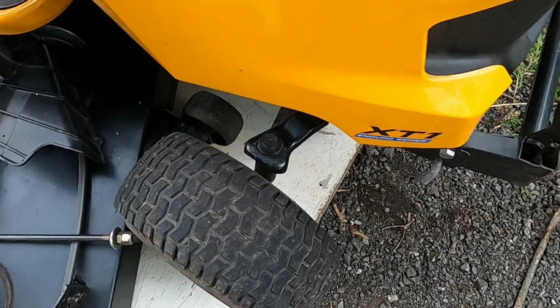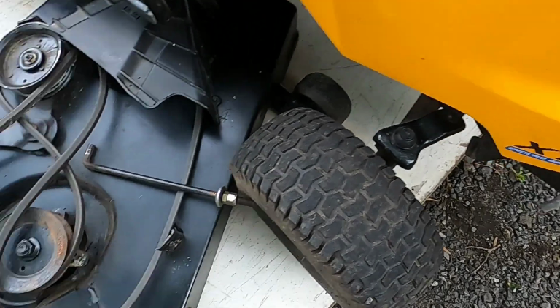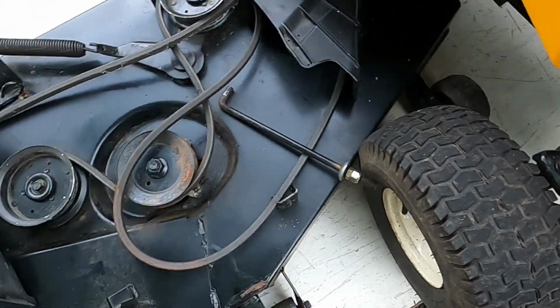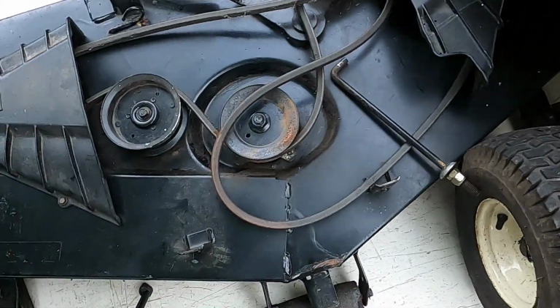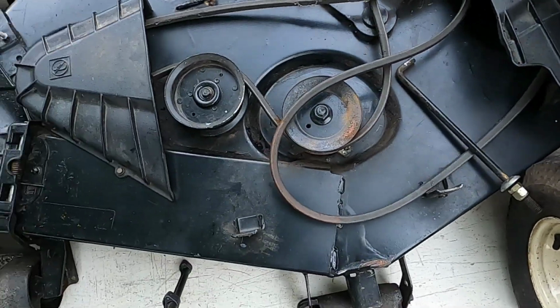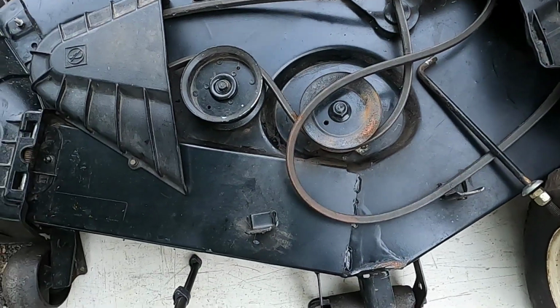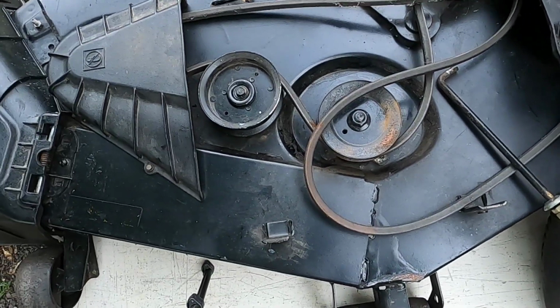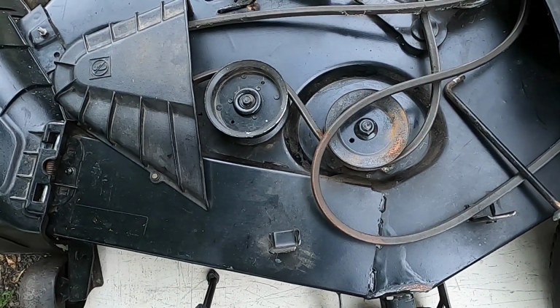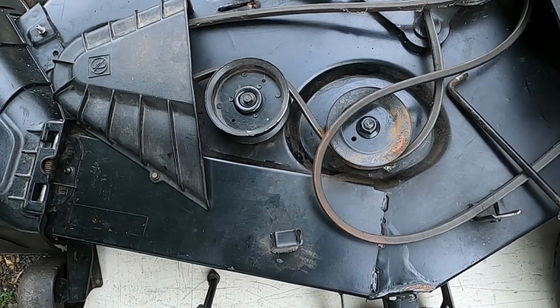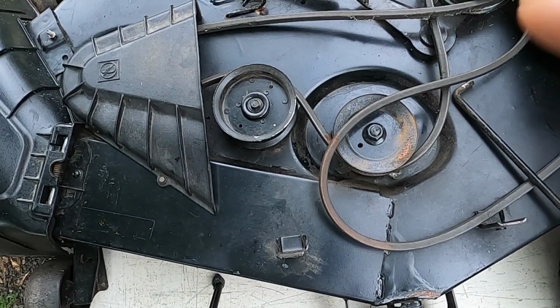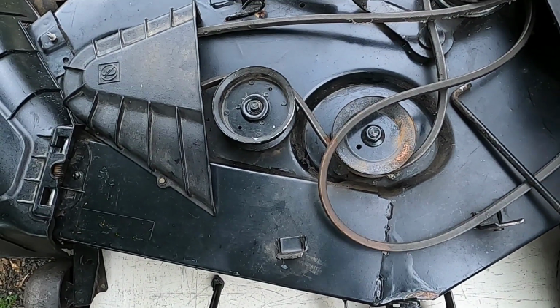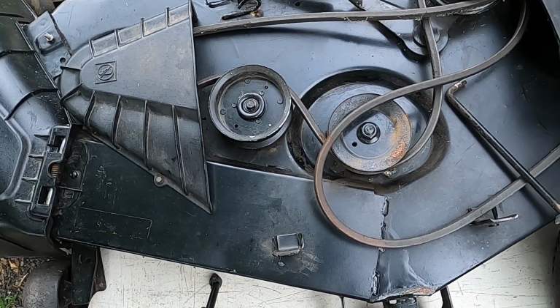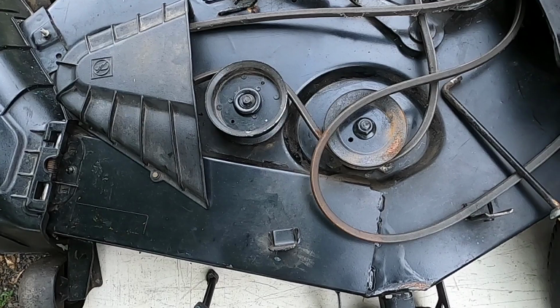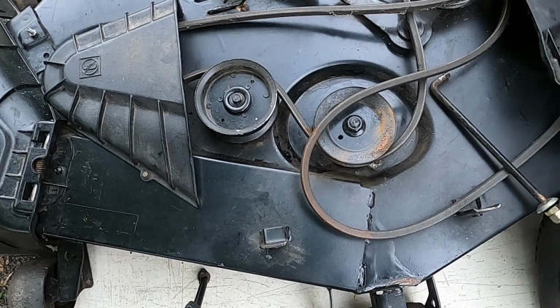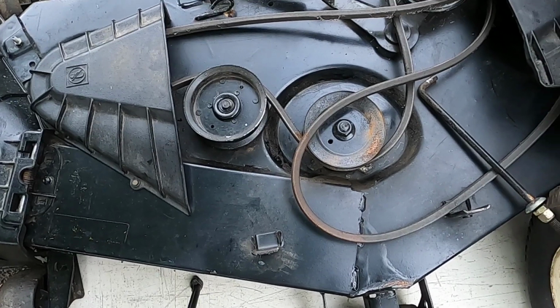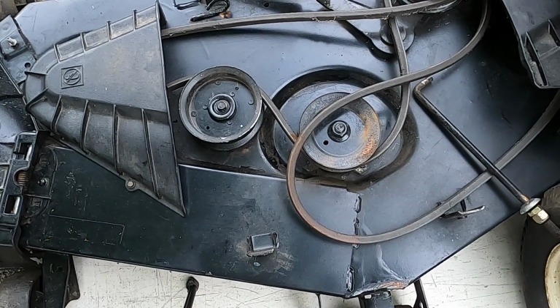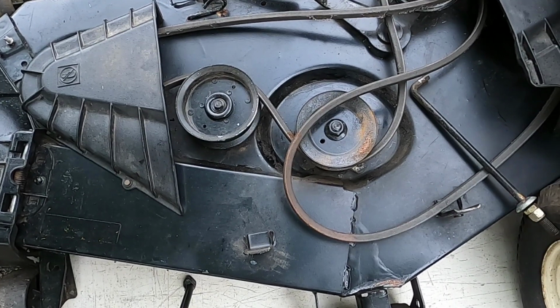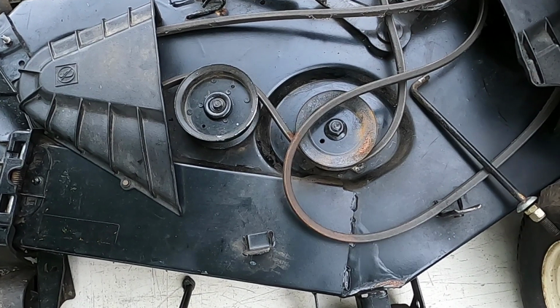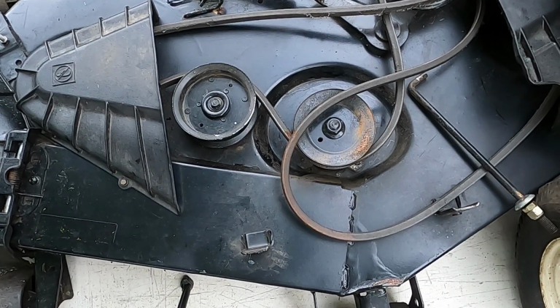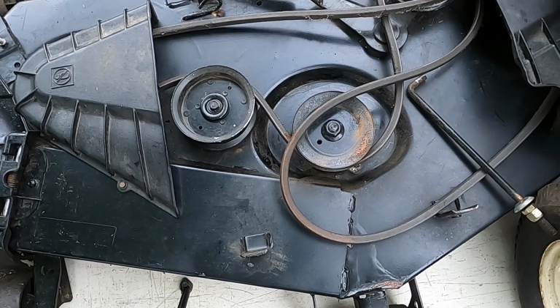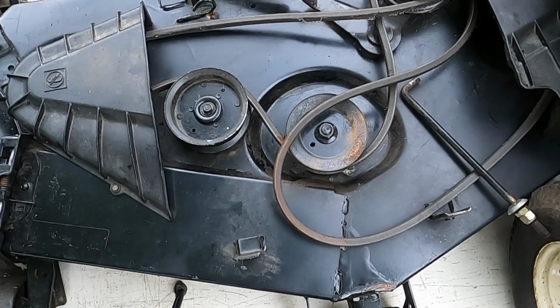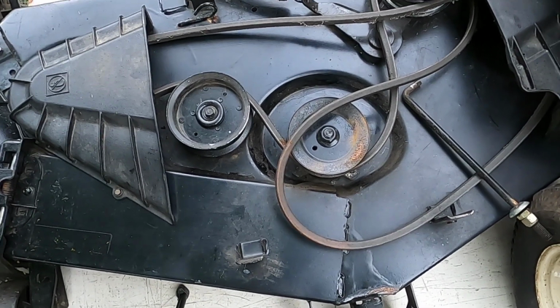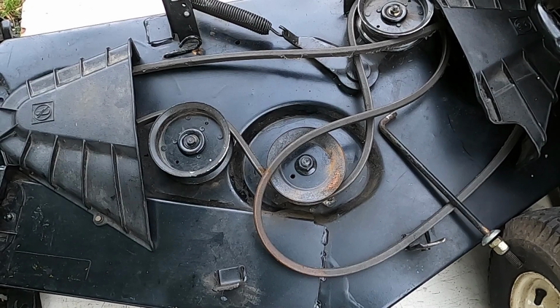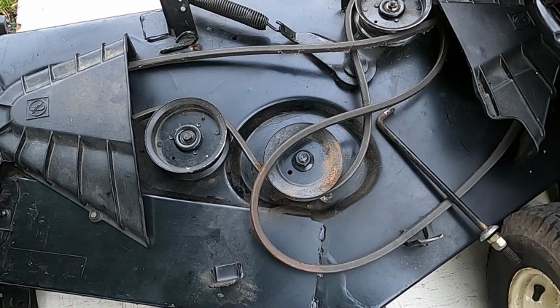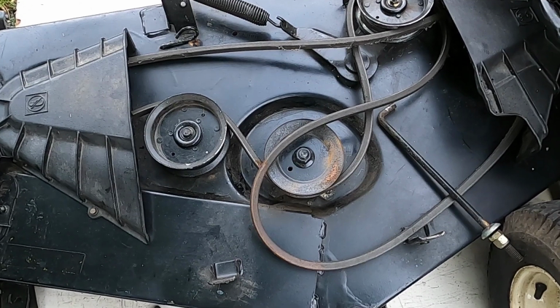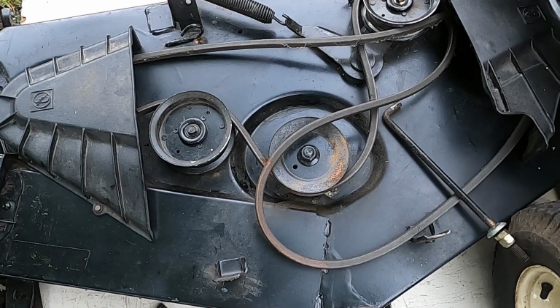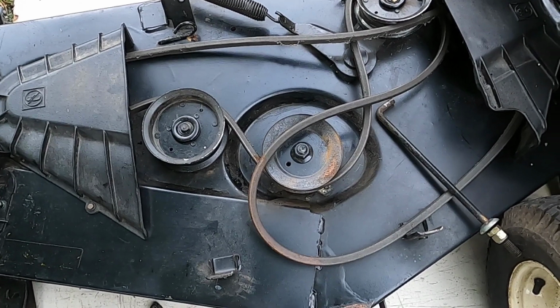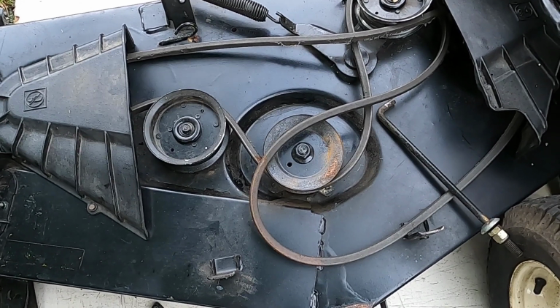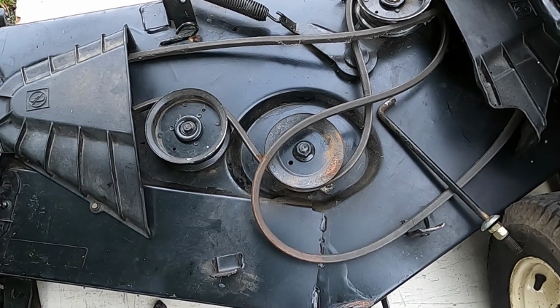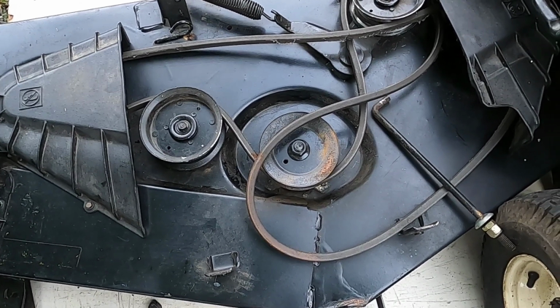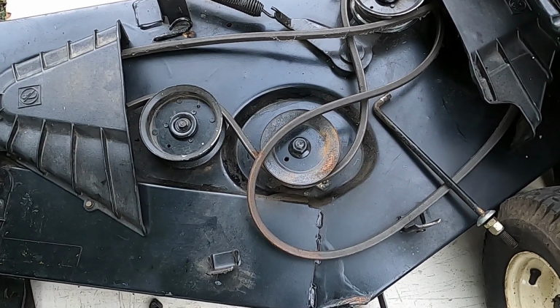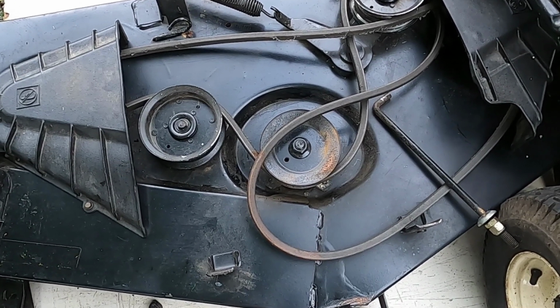If you removed your deck to sharpen your blades, change your belts, just clean it up, whatever the case may be — in this case it was to put a new PTO clutch on and you're having a little difficulty installing it — well this is the video for you.